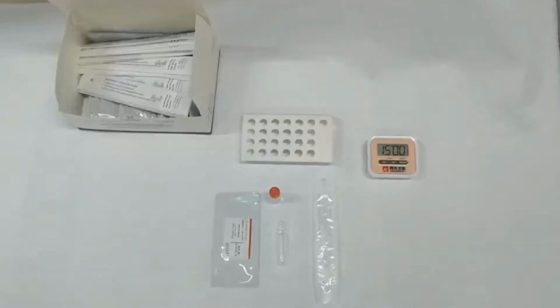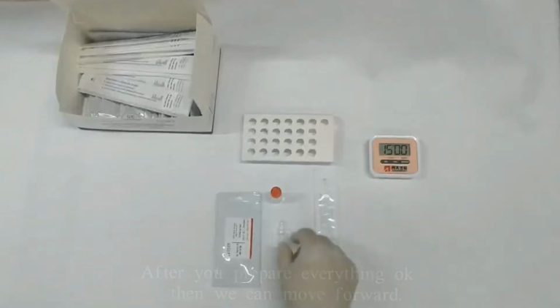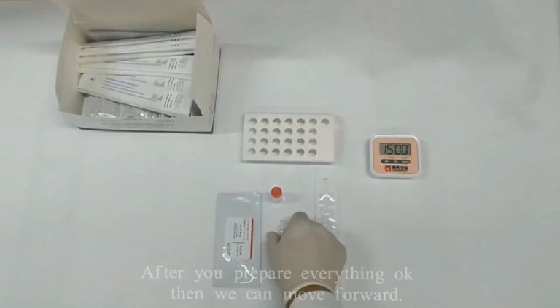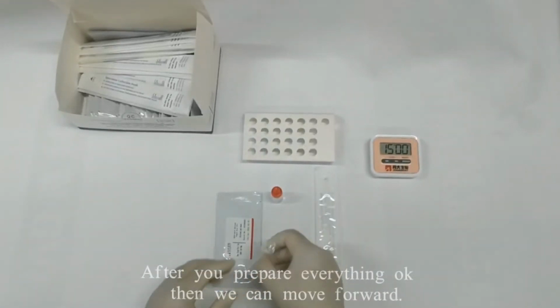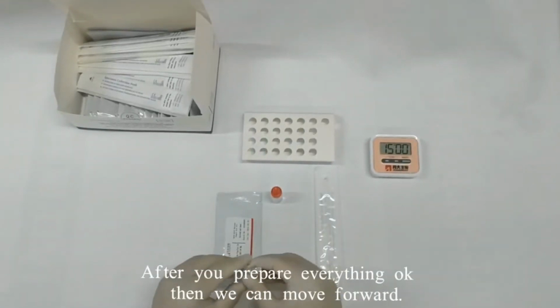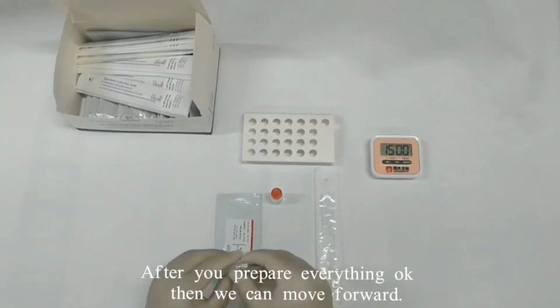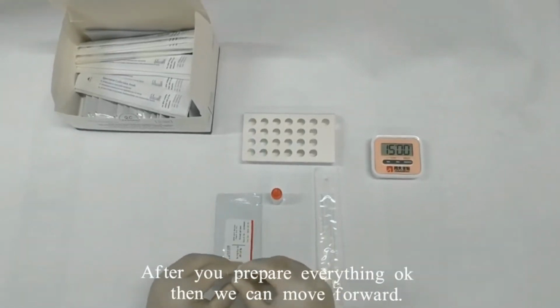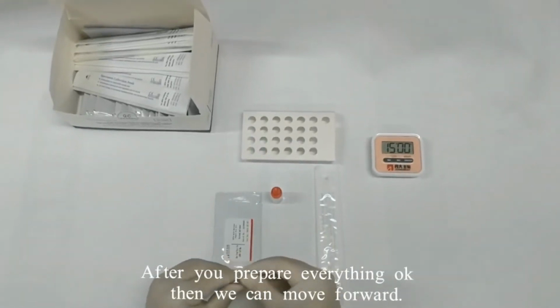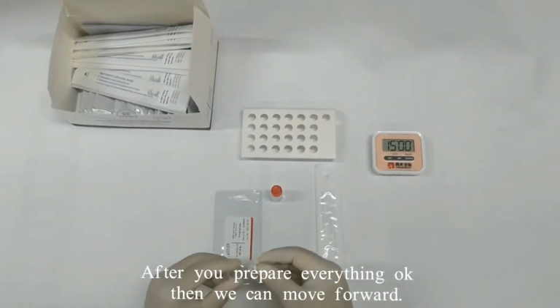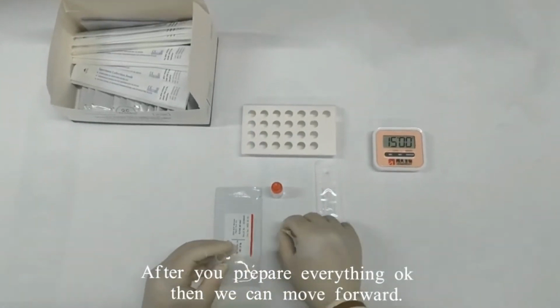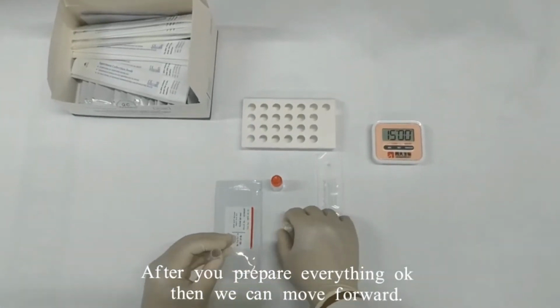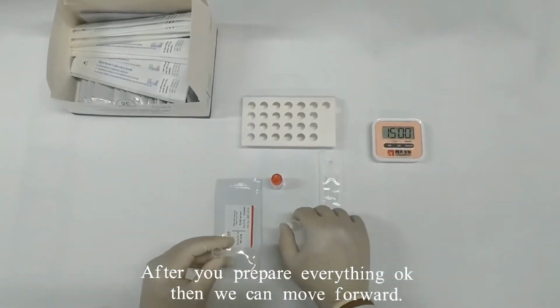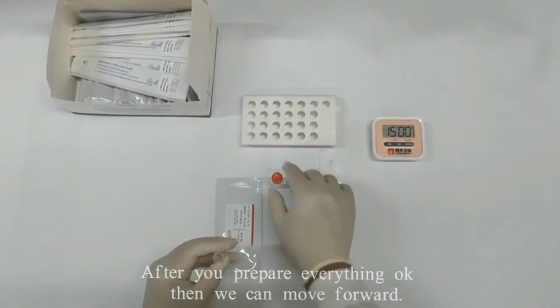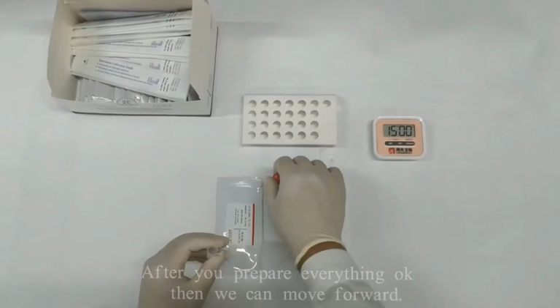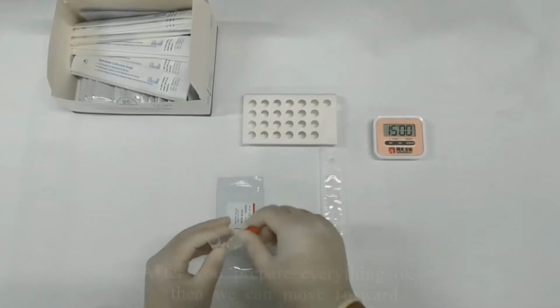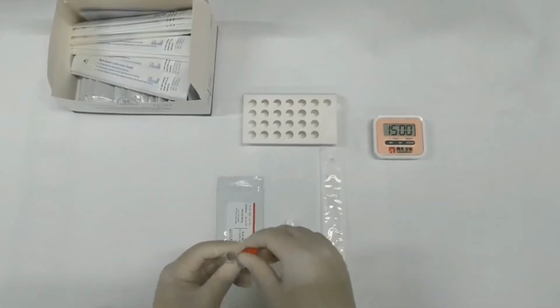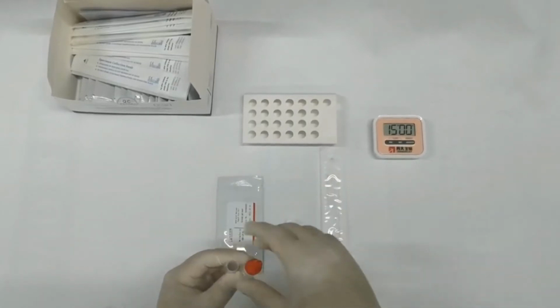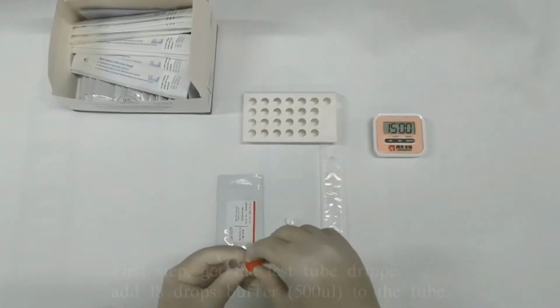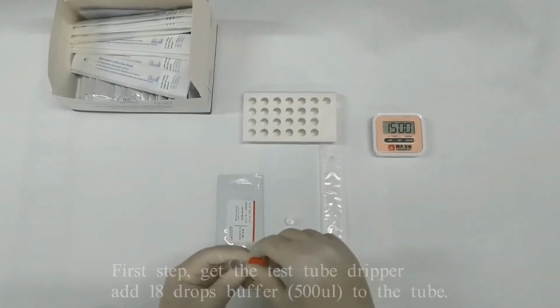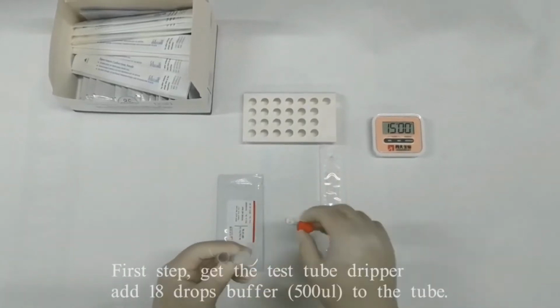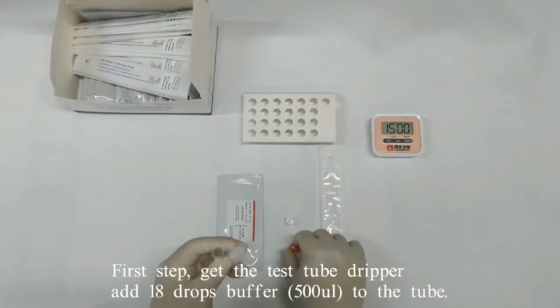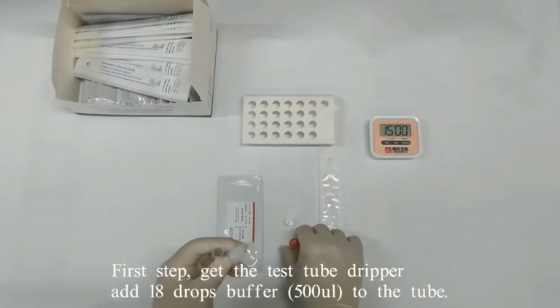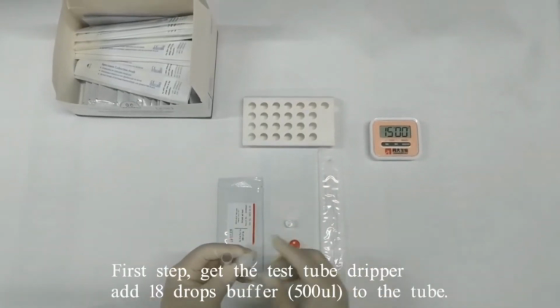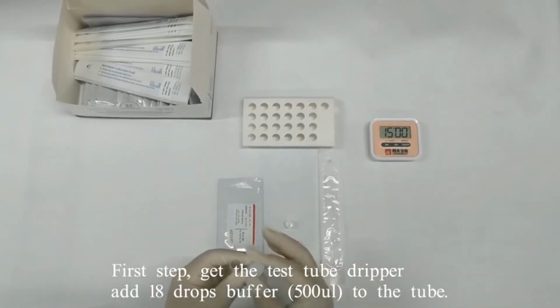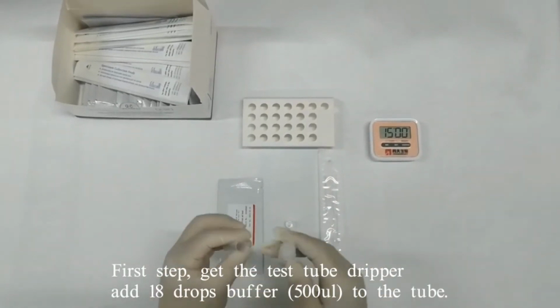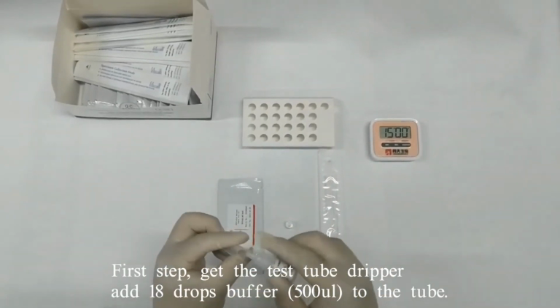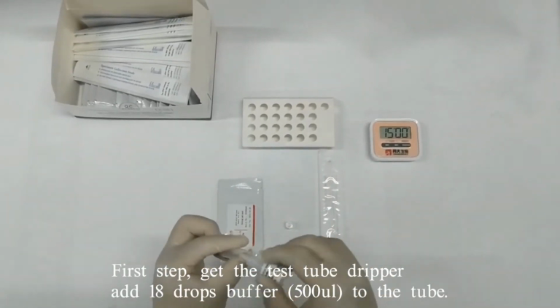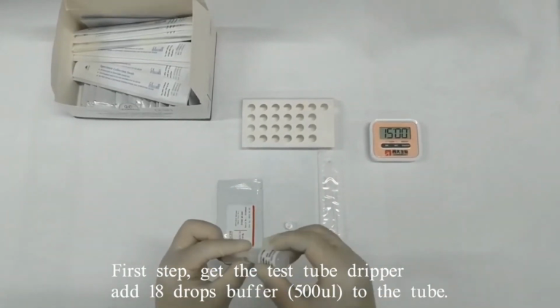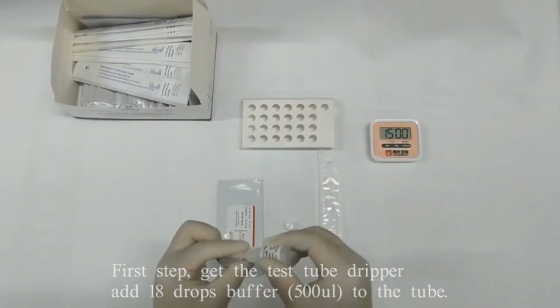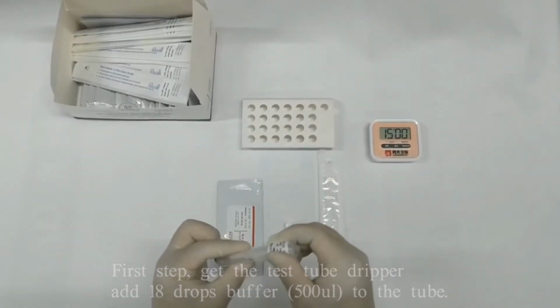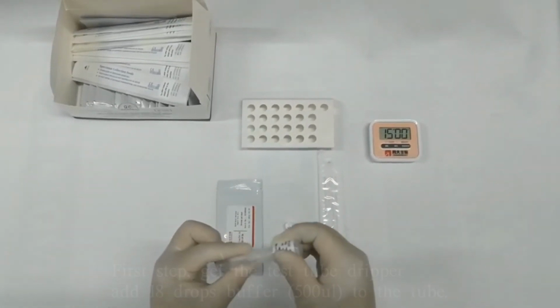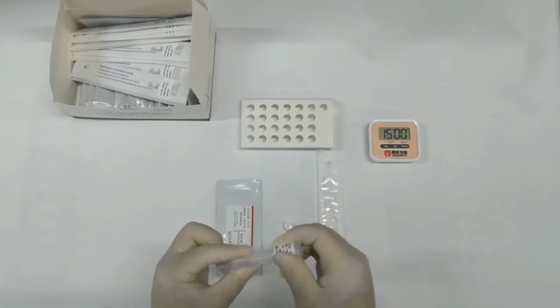After you prepare everything, then we can move forward. First step: get the test tube dripper and add 18 drops of buffer to the tube.